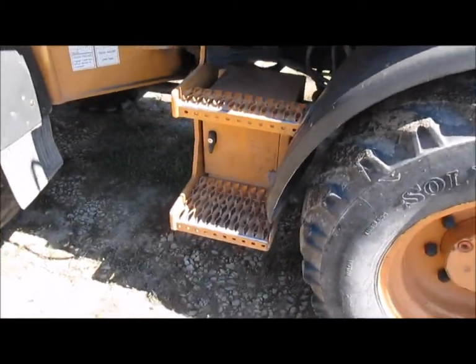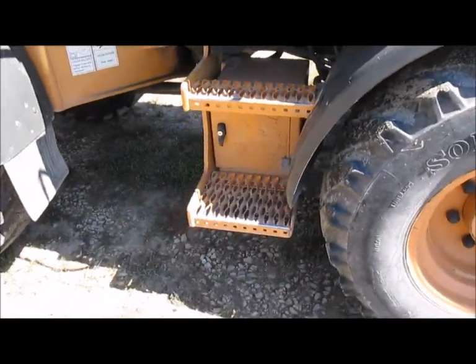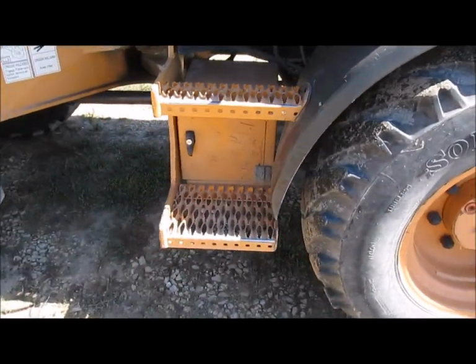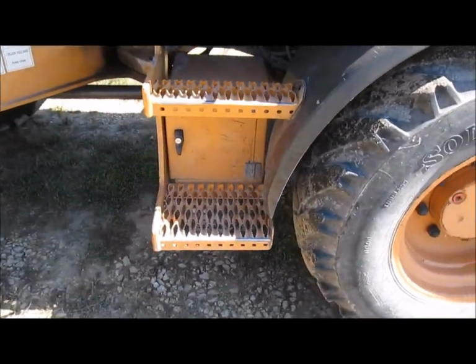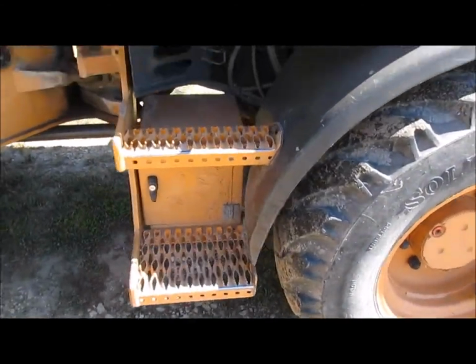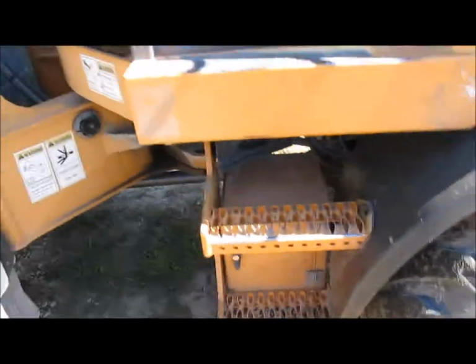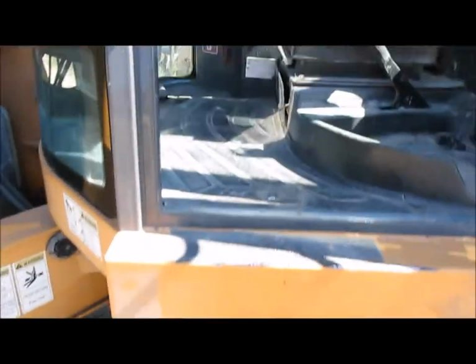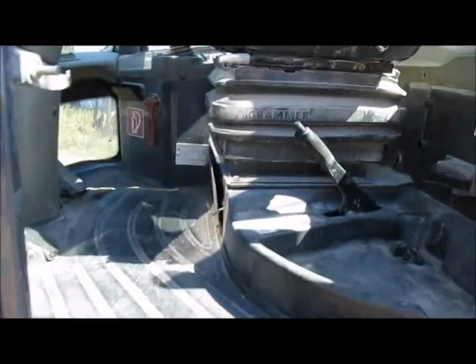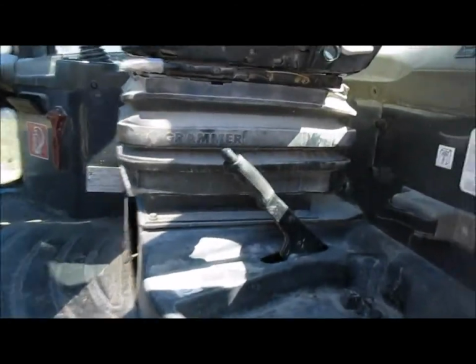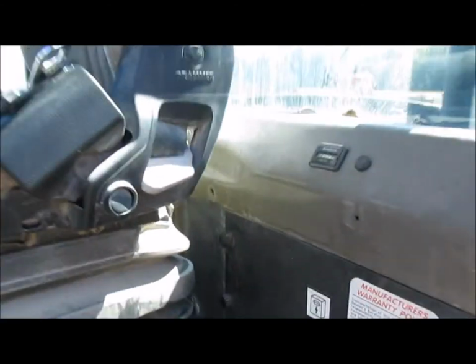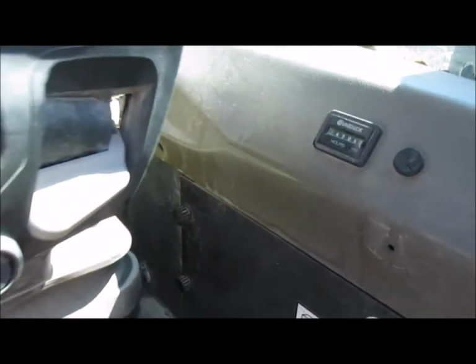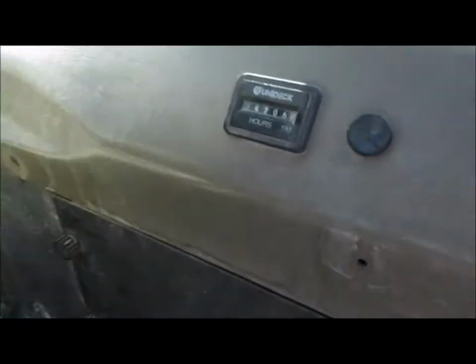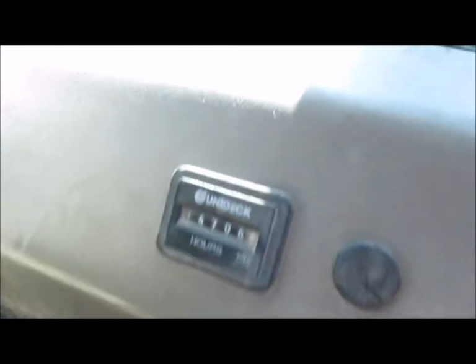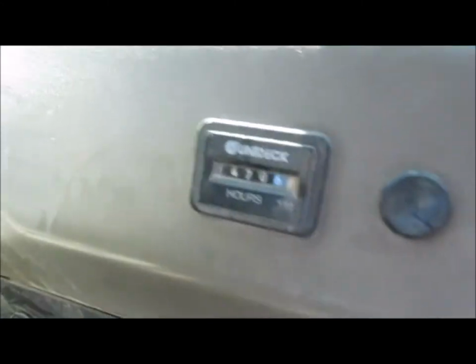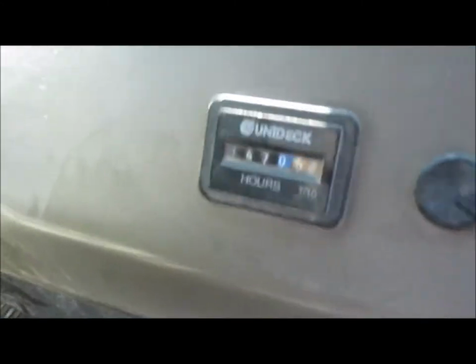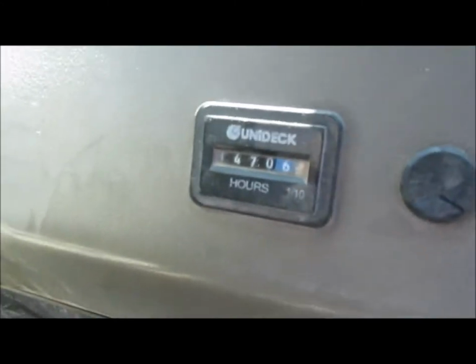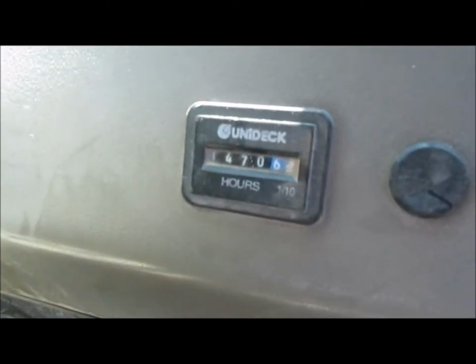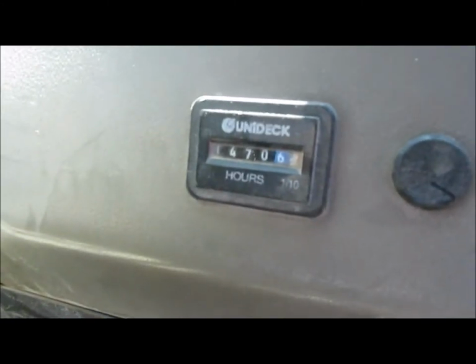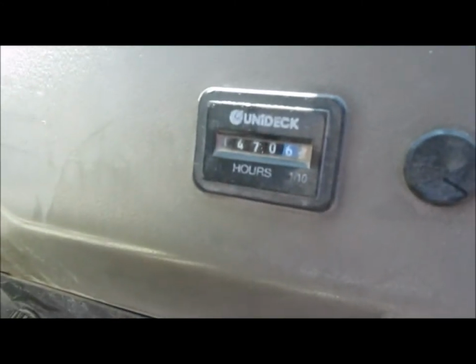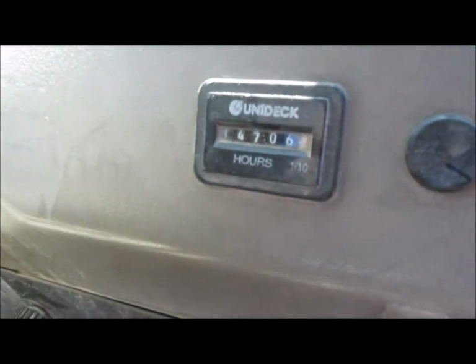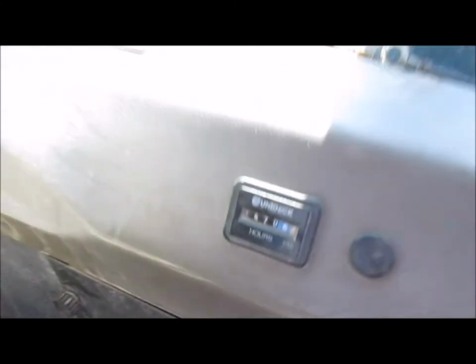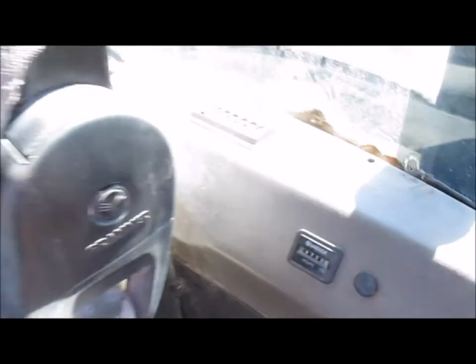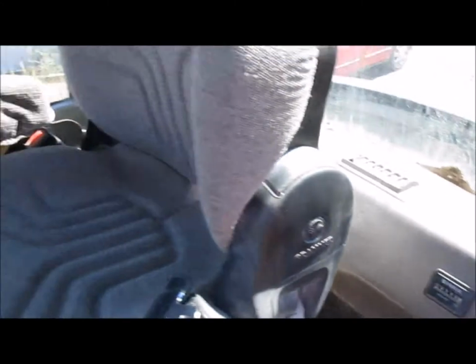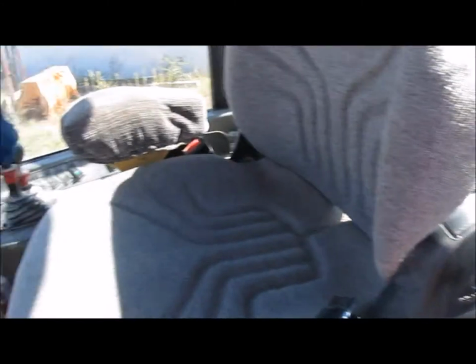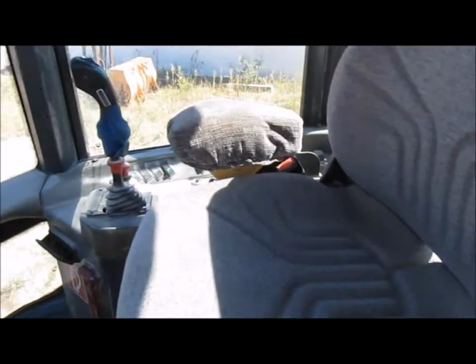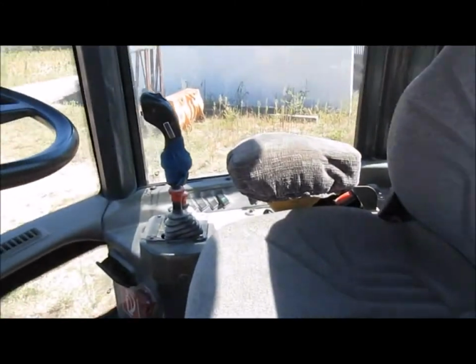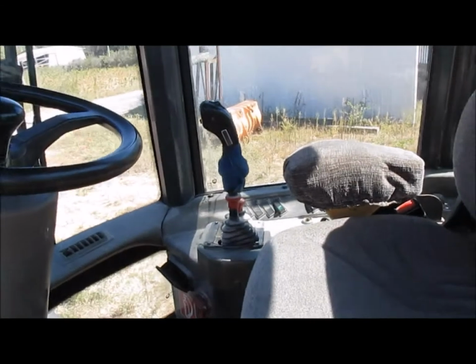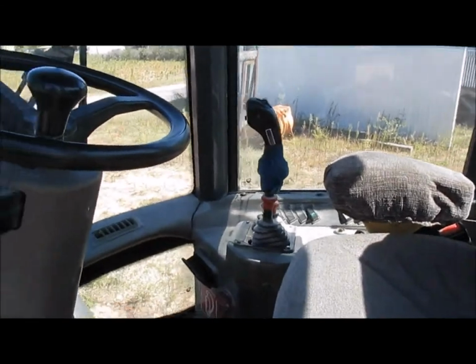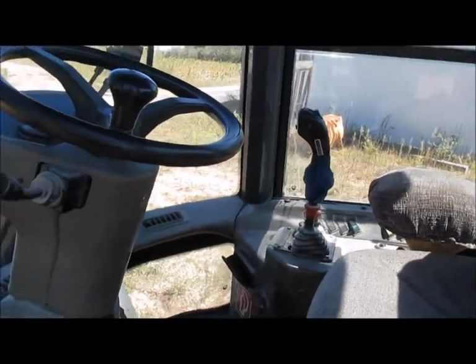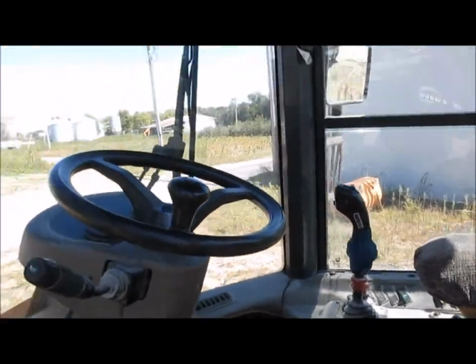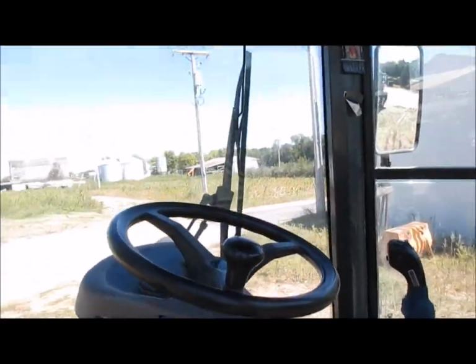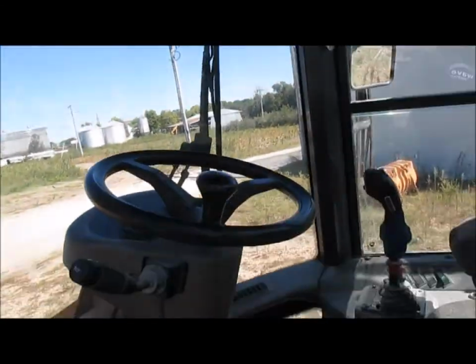A little toolbox under the step on this one. This one has the actual hours on it — about 14,000 — so bought them at the same time, but this one has a little bit more hours than the other one did.